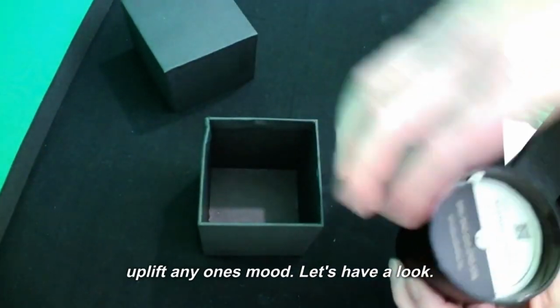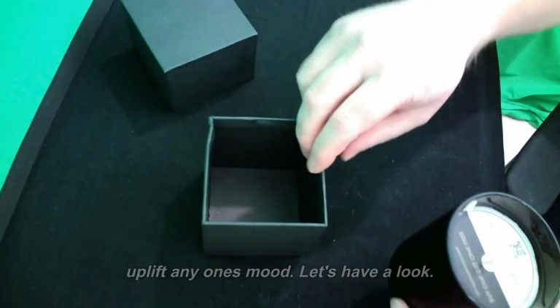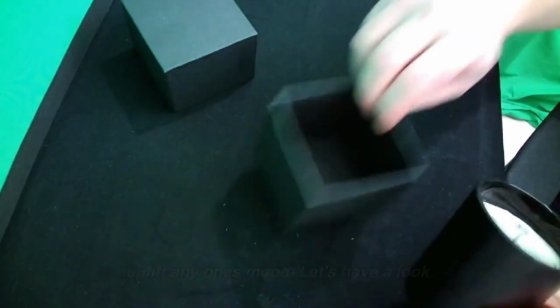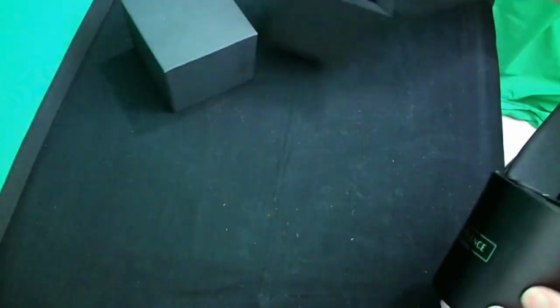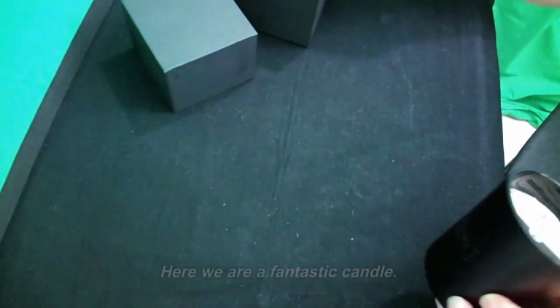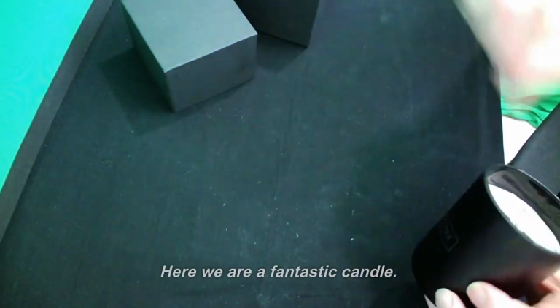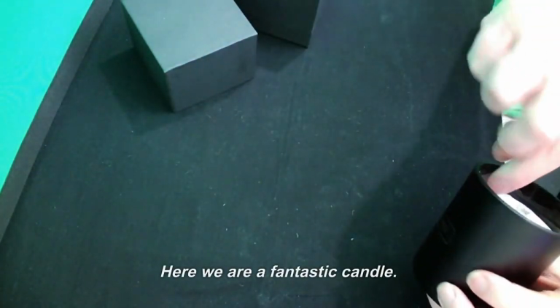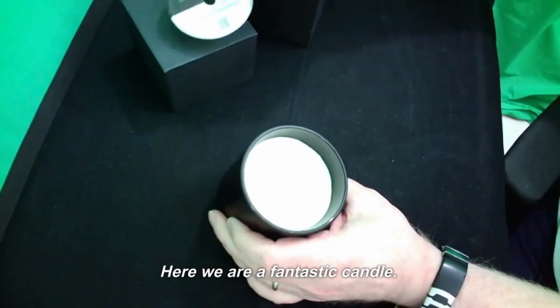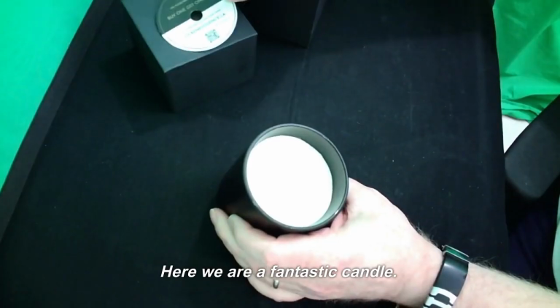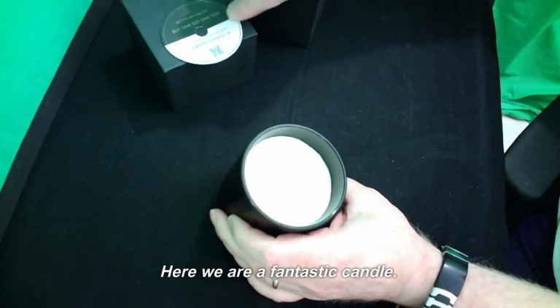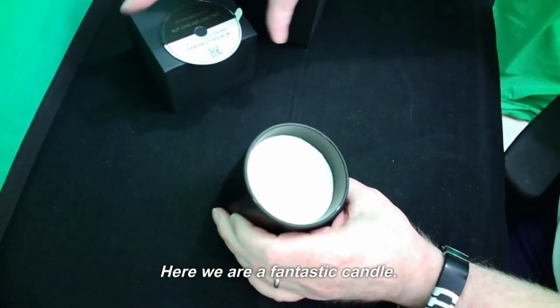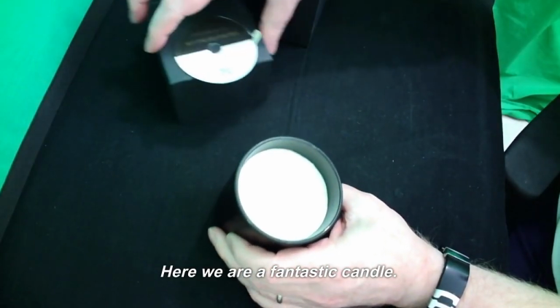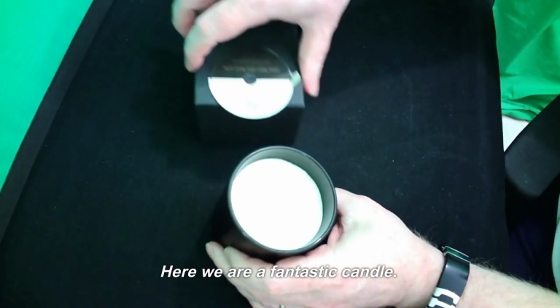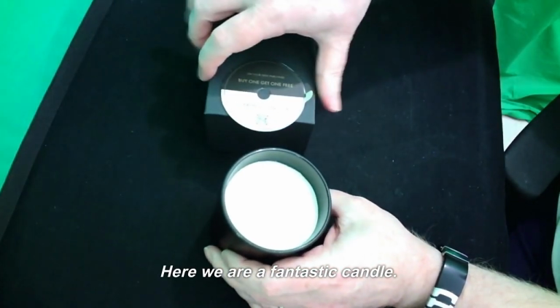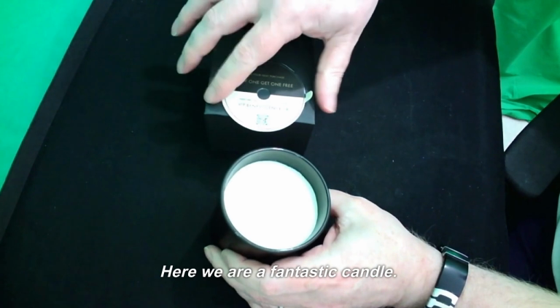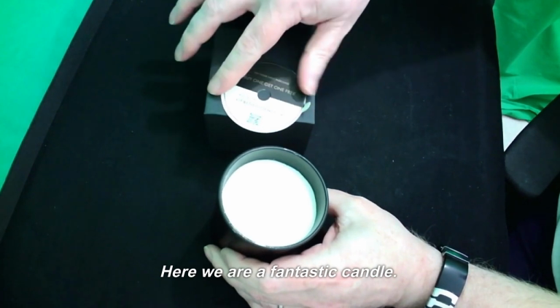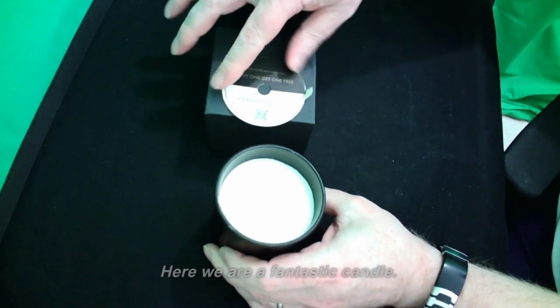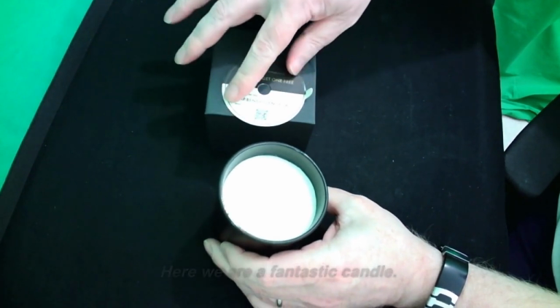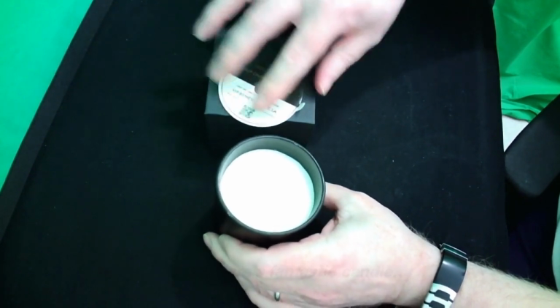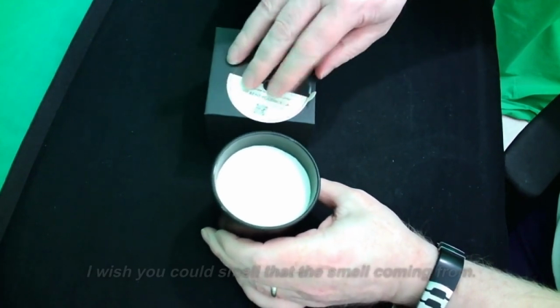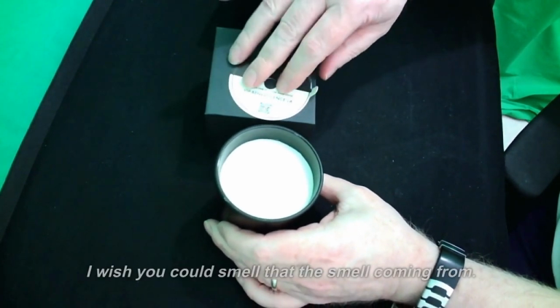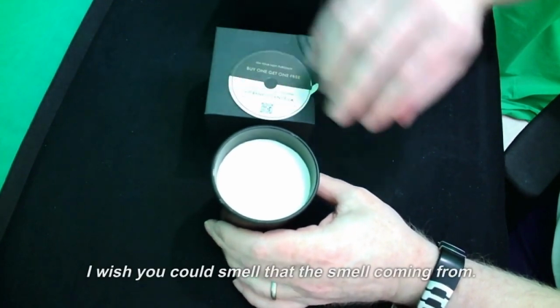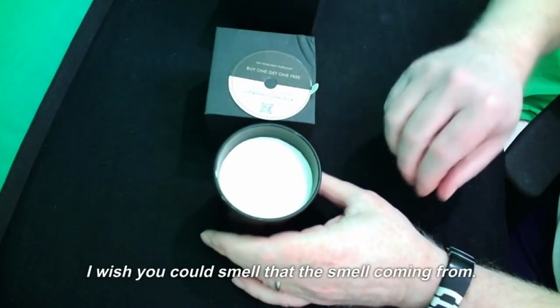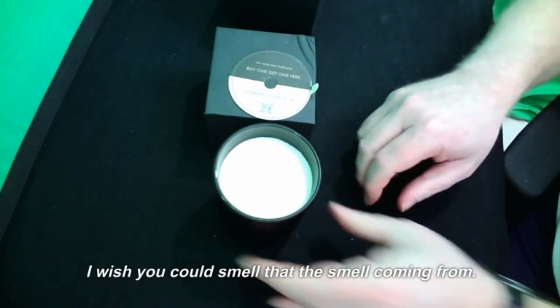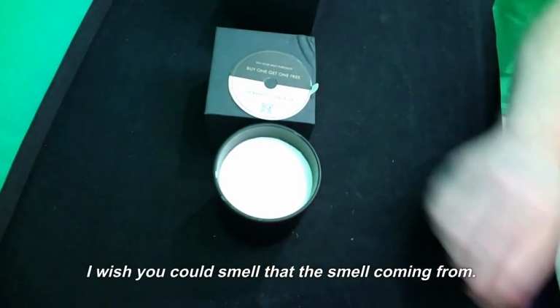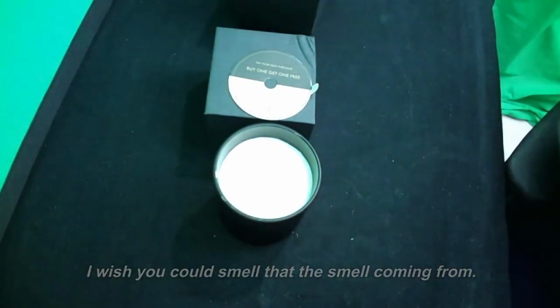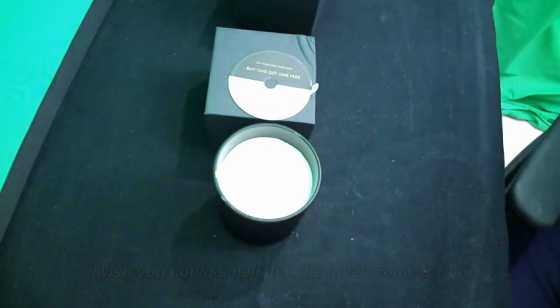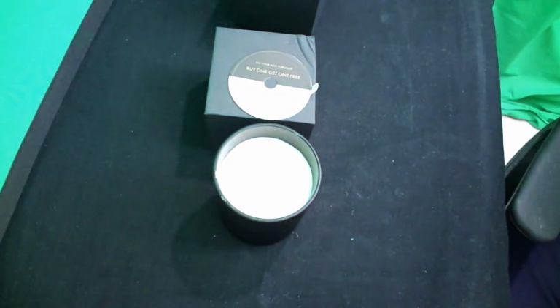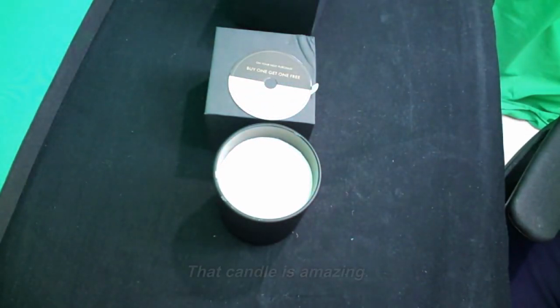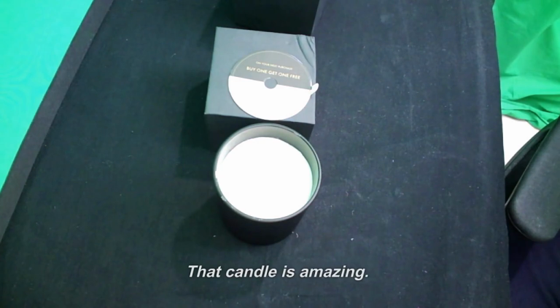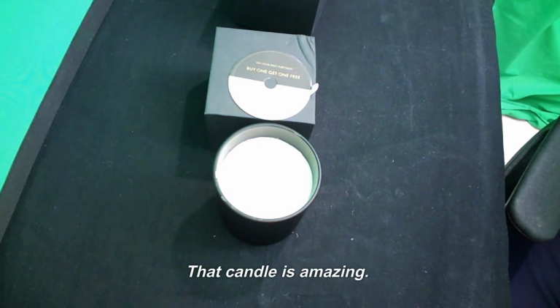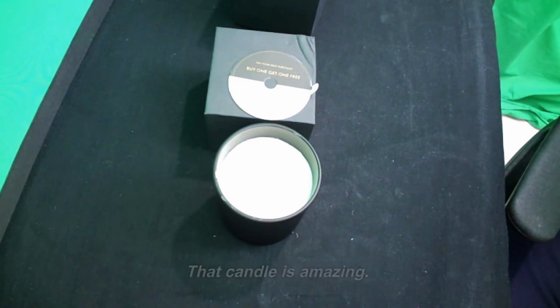Let's have a look. Here we are — a fantastic candle. I wish you could smell that. The smell coming from that candle is amazing.